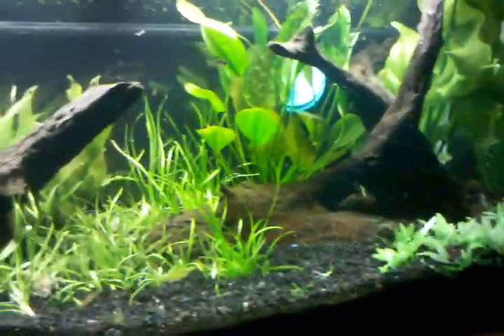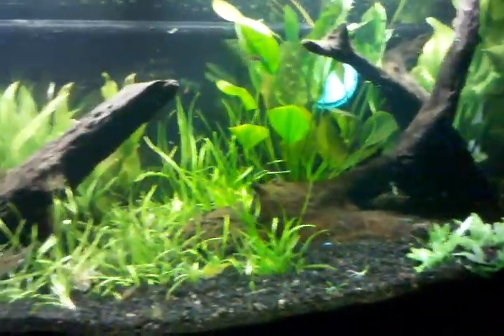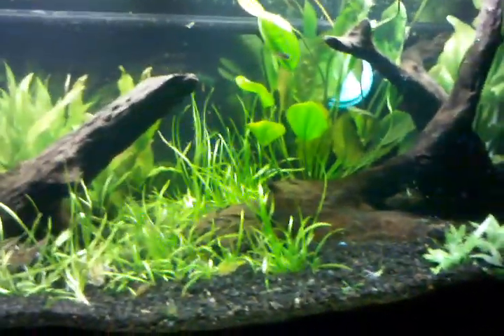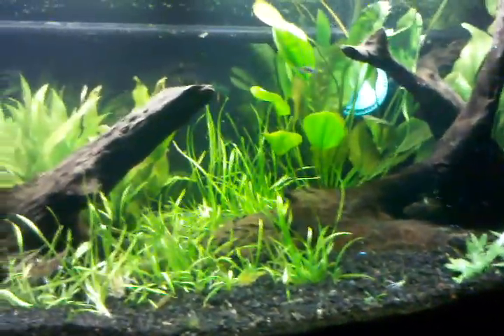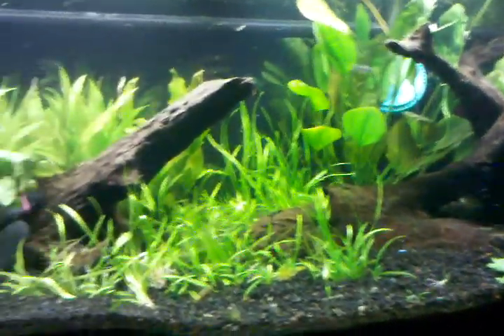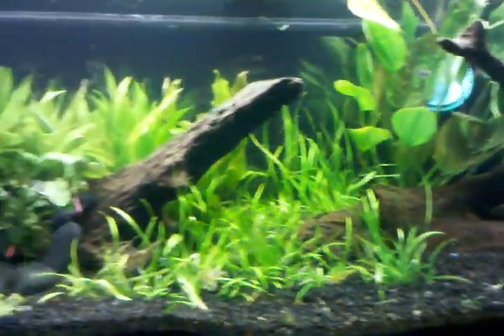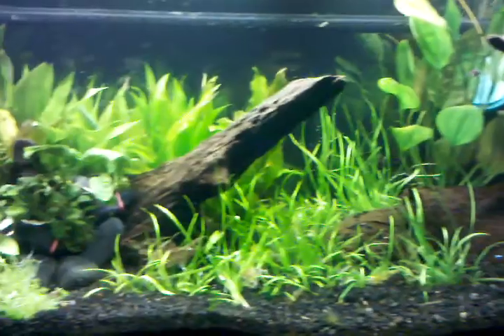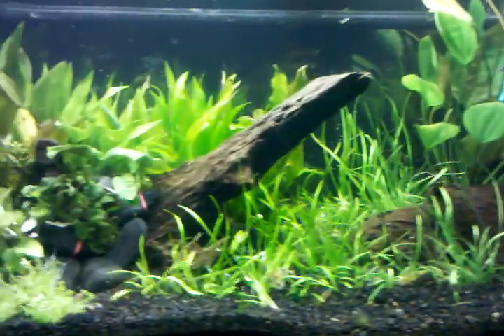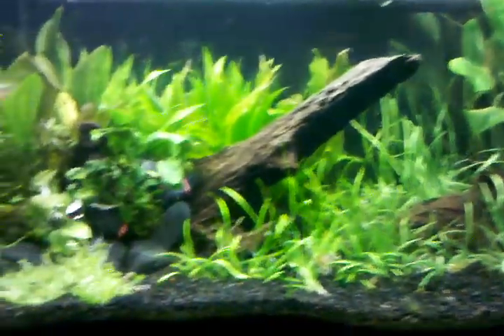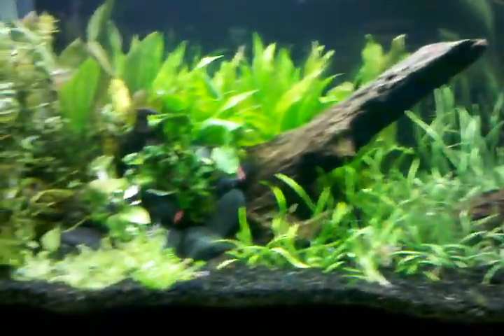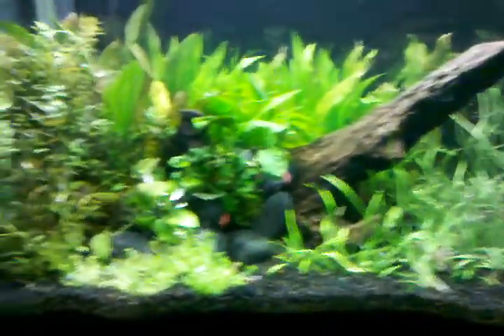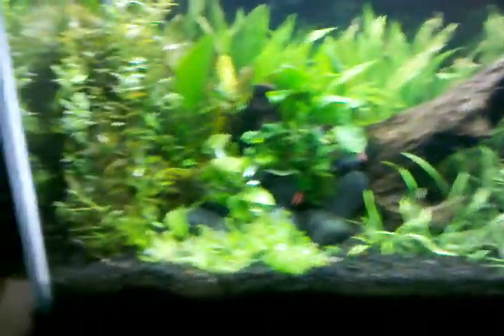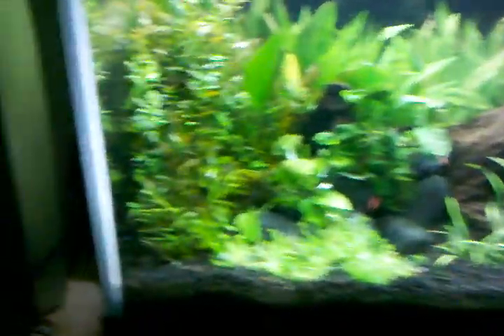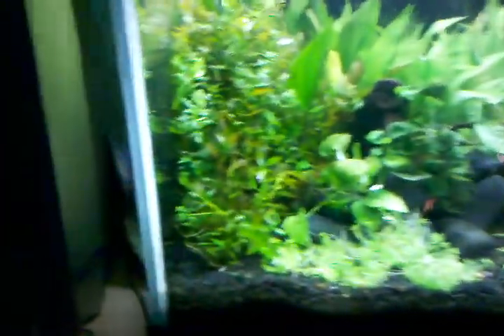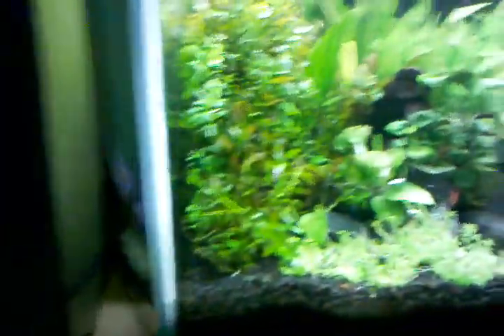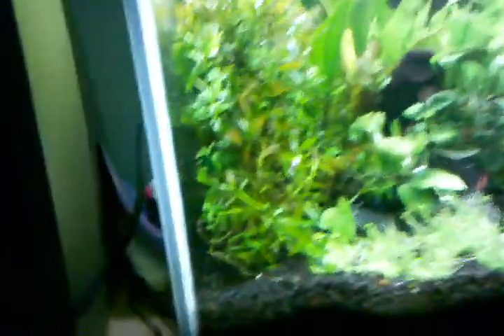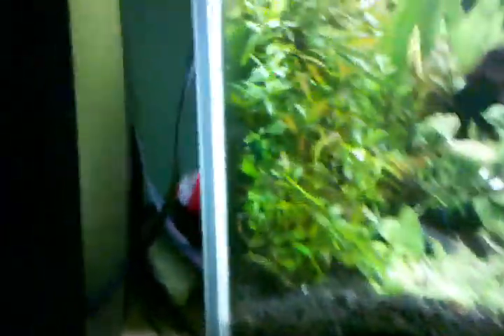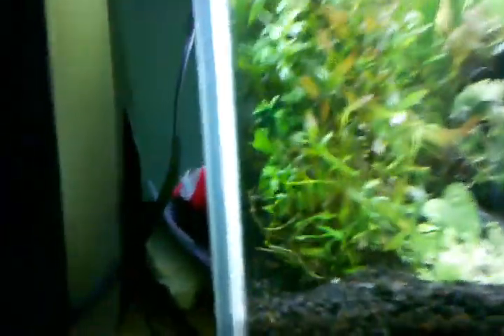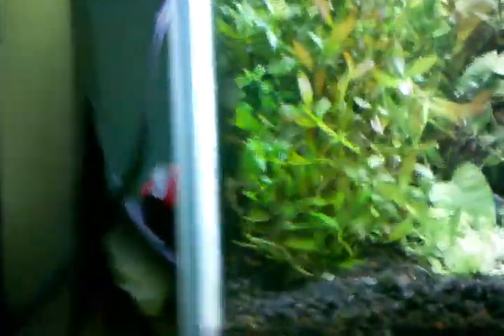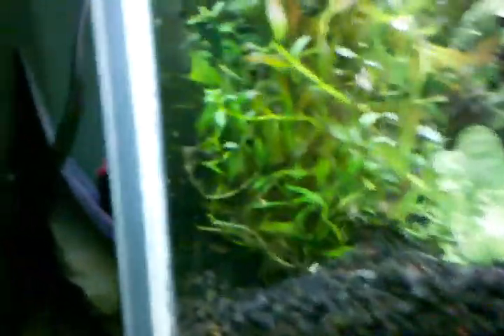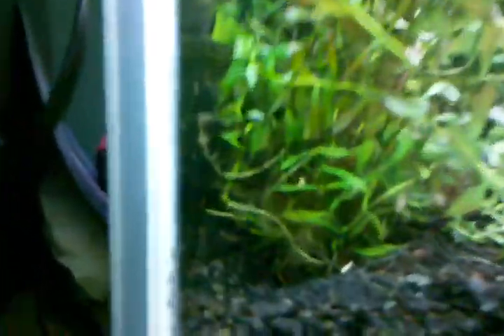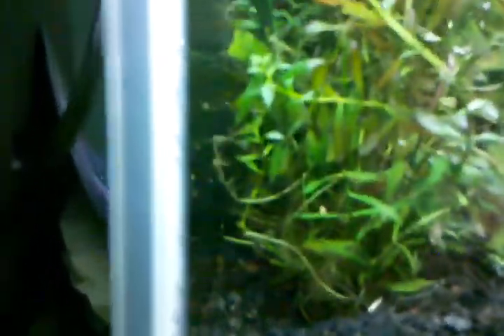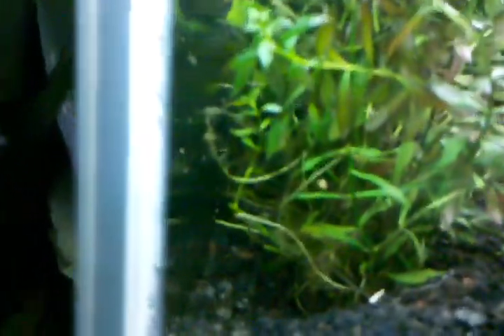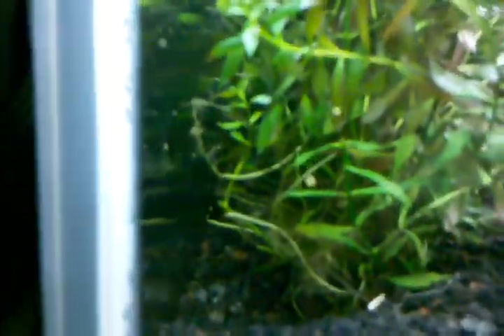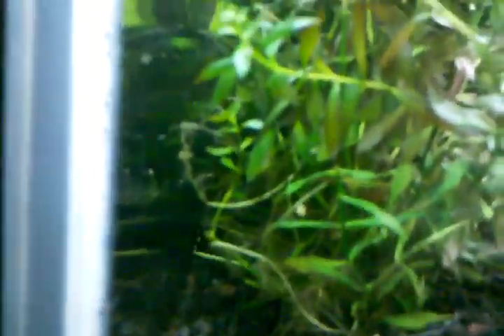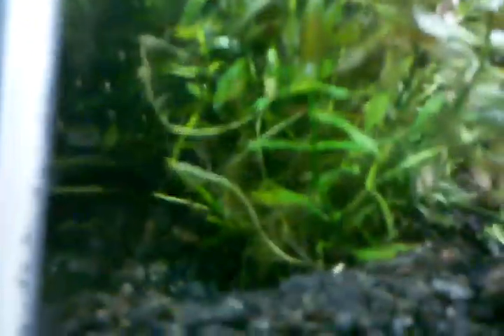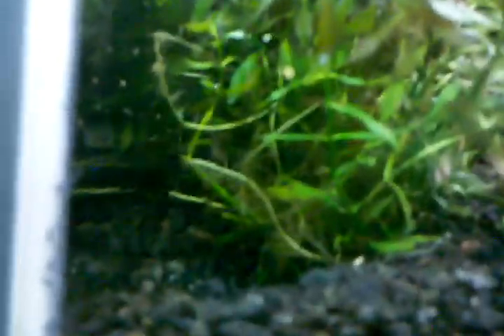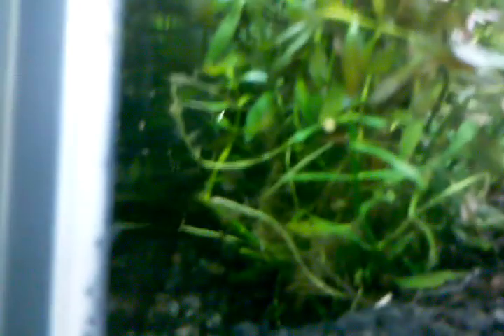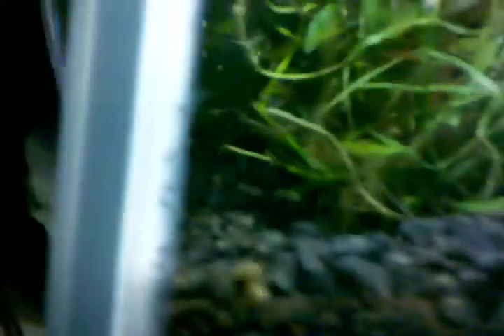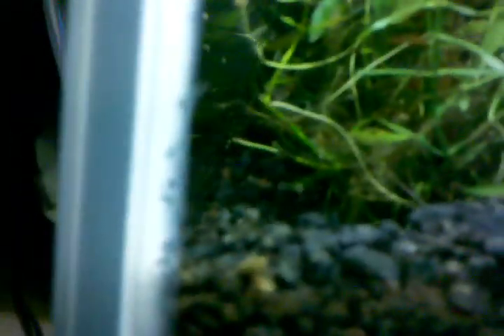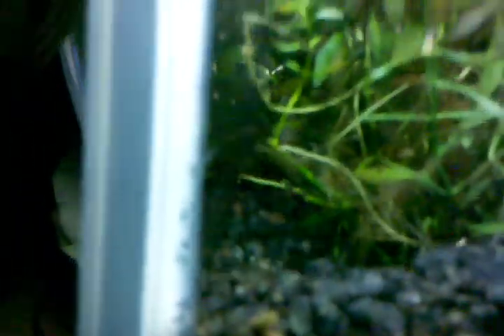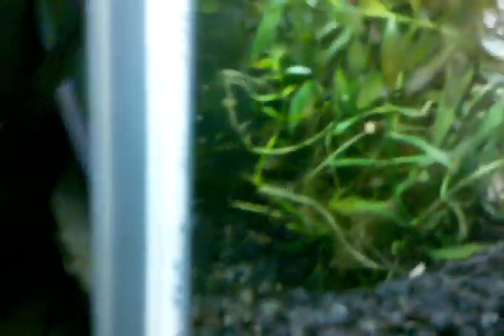I rescaped the tank and I just got that Pike Cichlid here. So that's my short update for today.